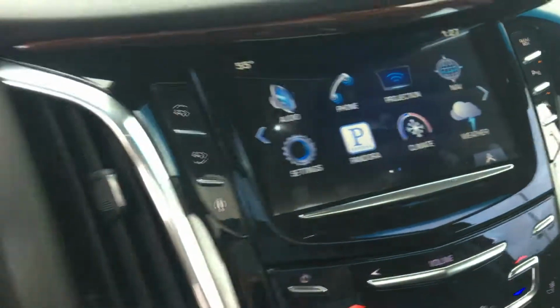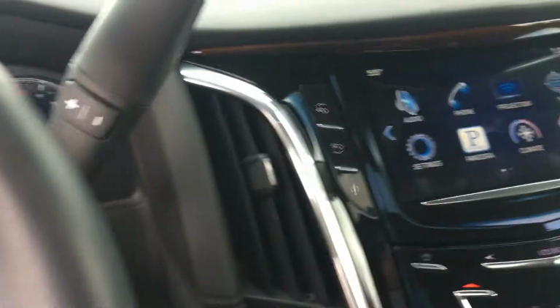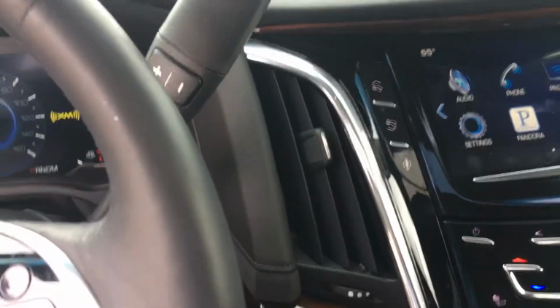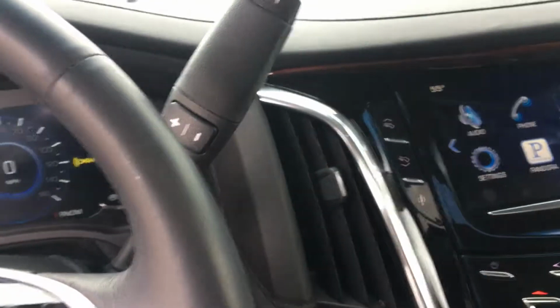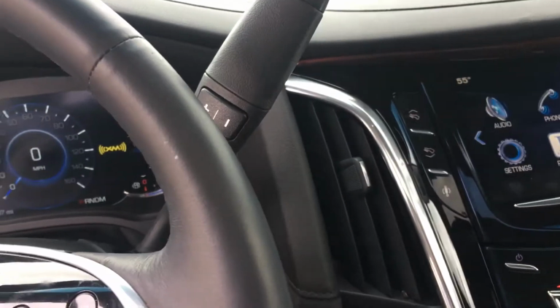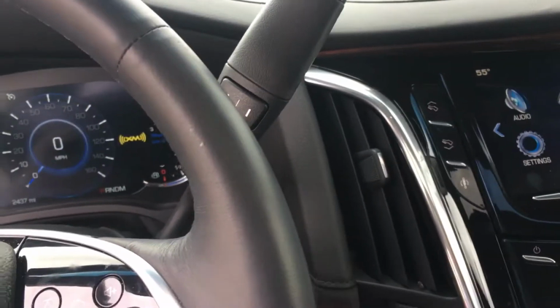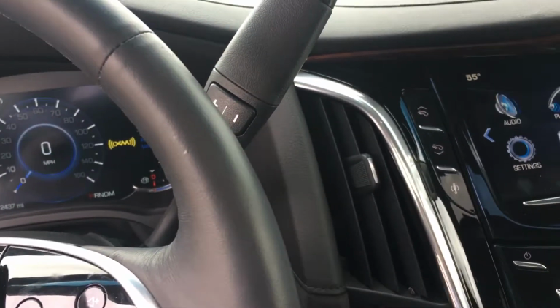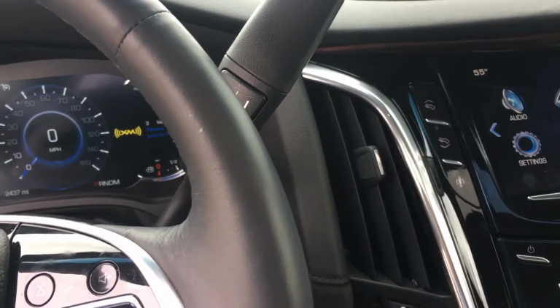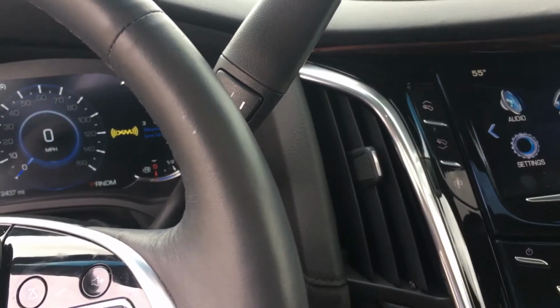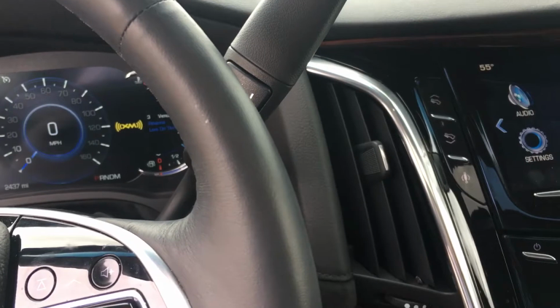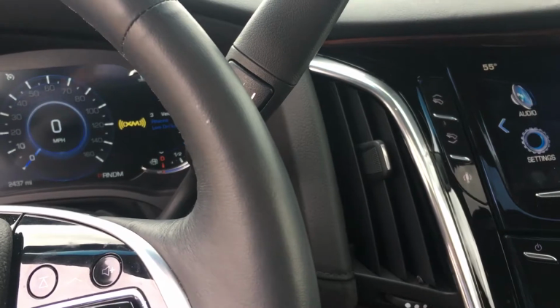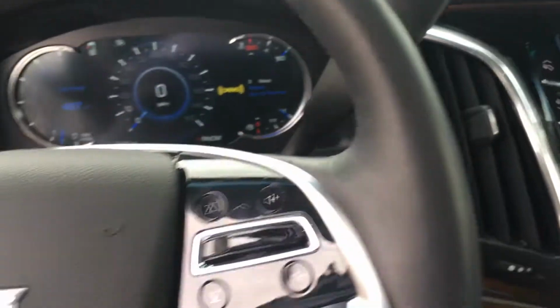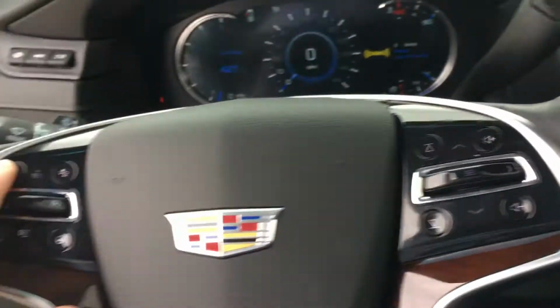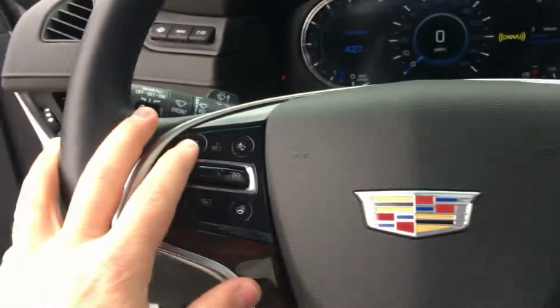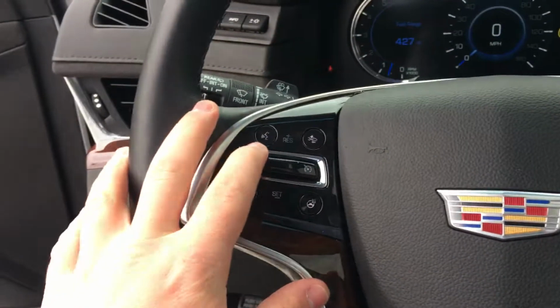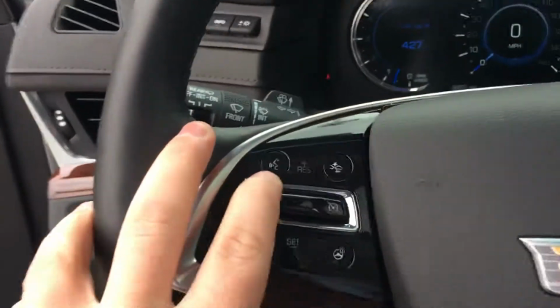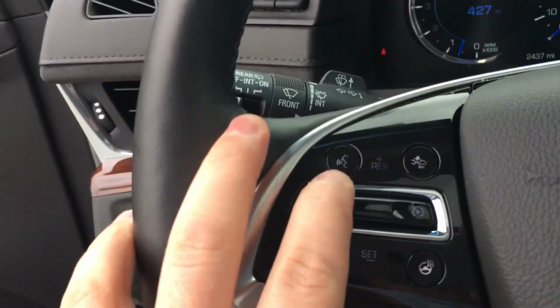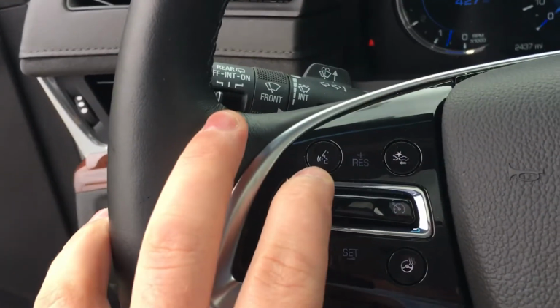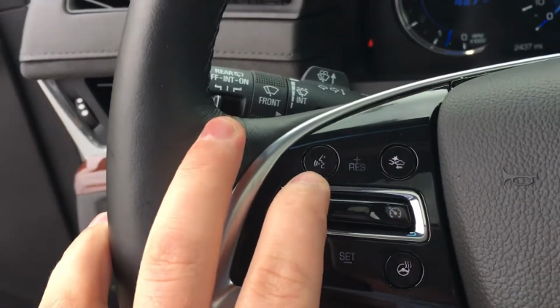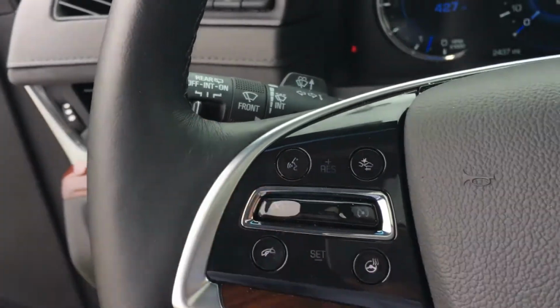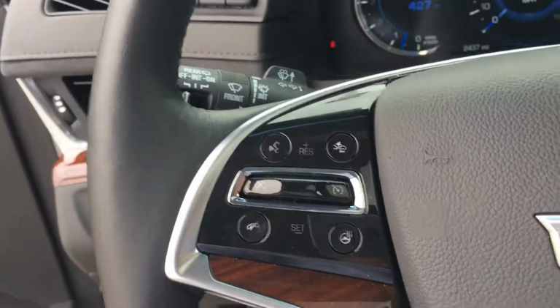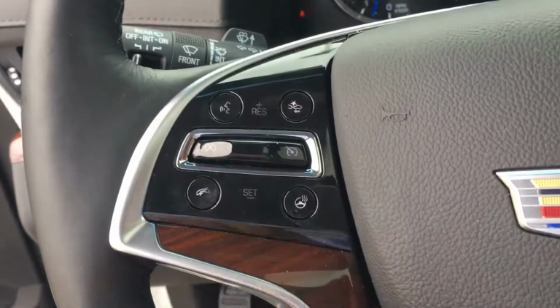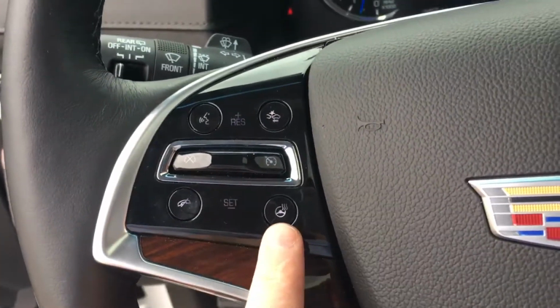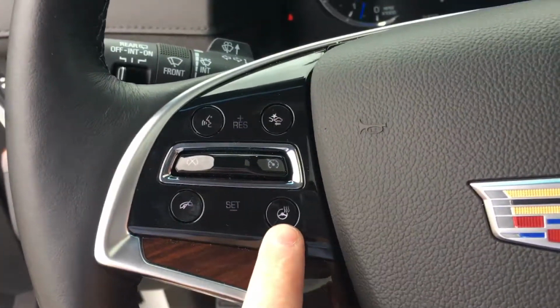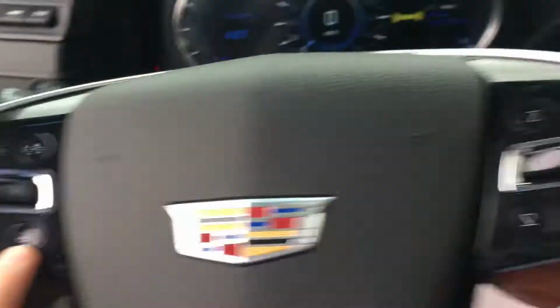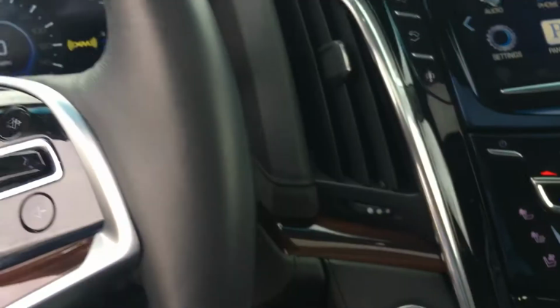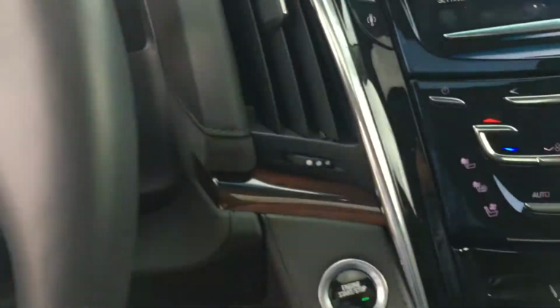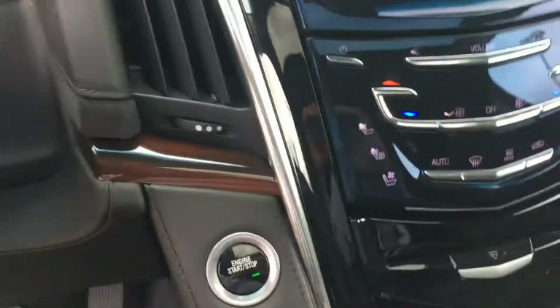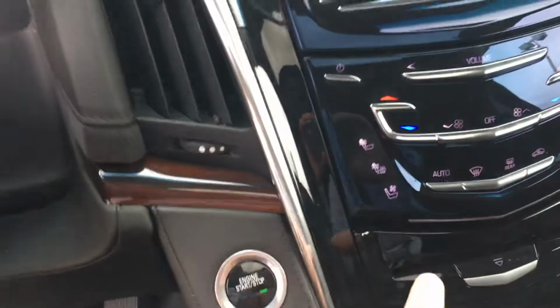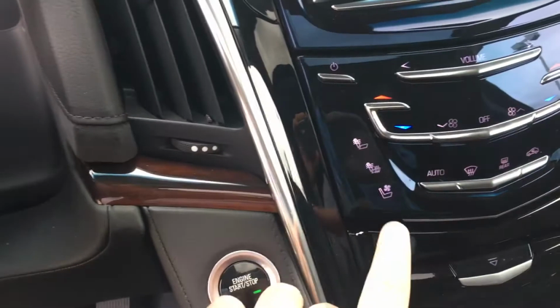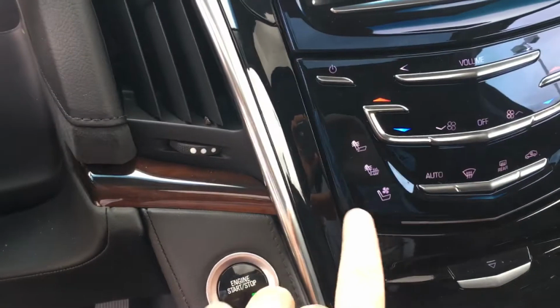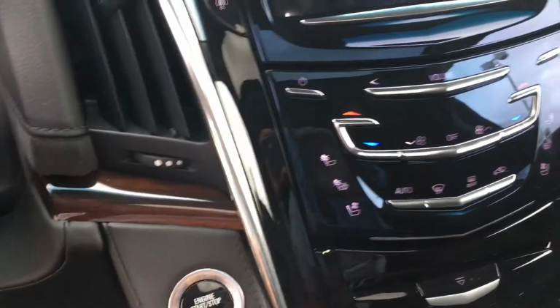You can also text and everything like that using your phone hands-free with a touch-to-talk button here. You still have your heated steering wheel and heated and cooled seats.